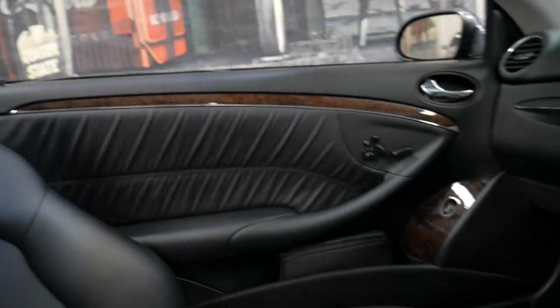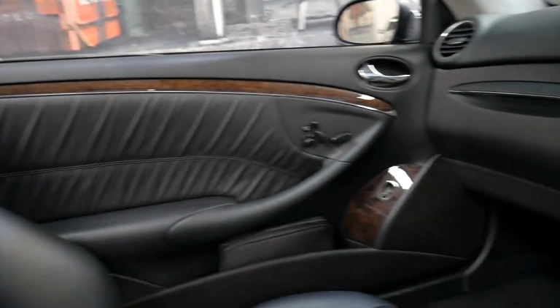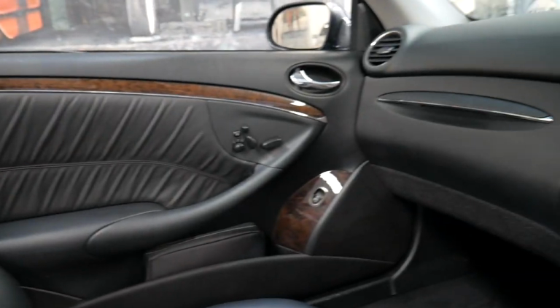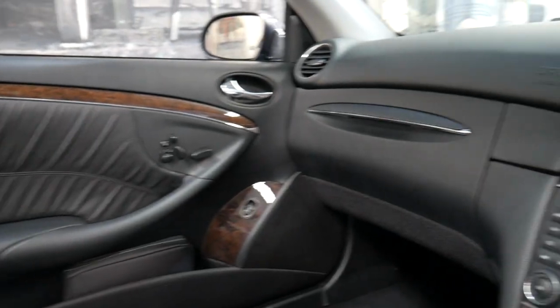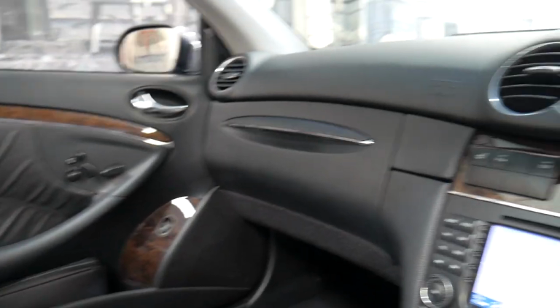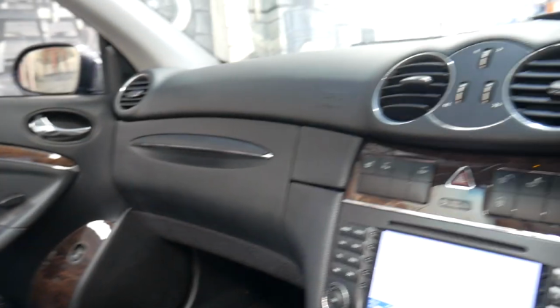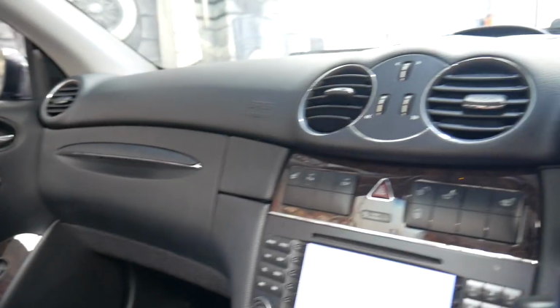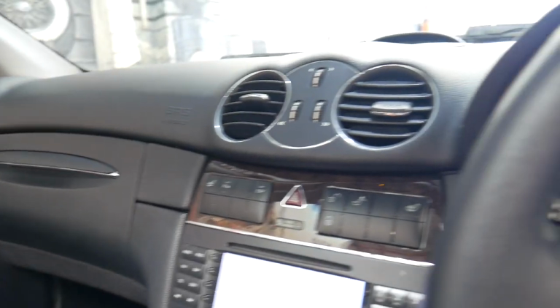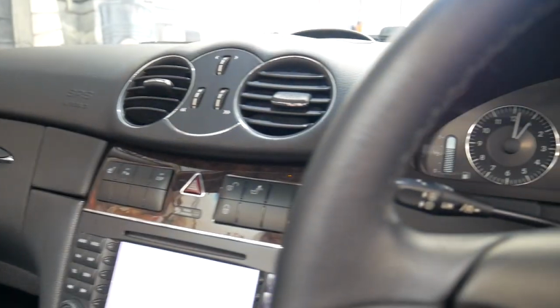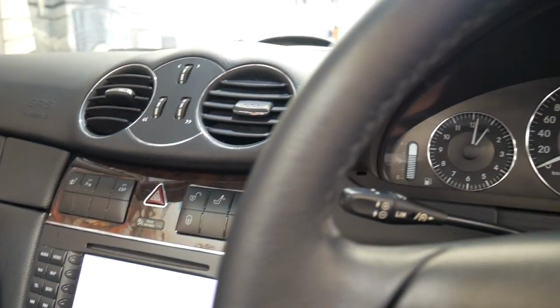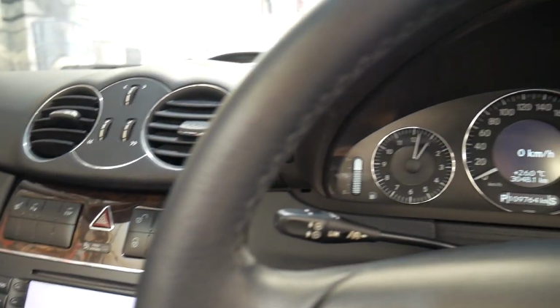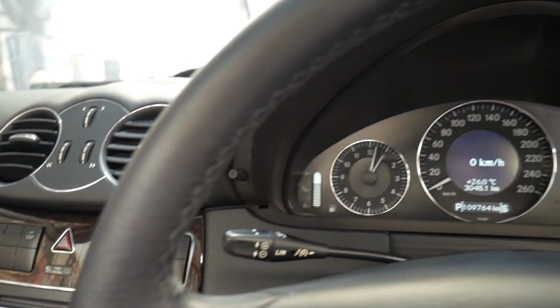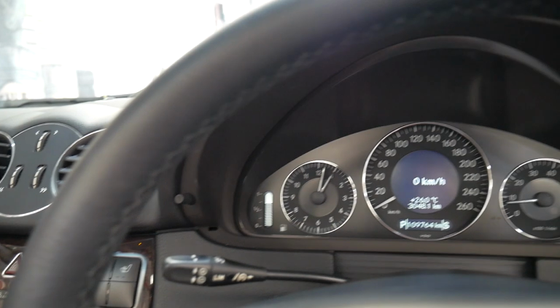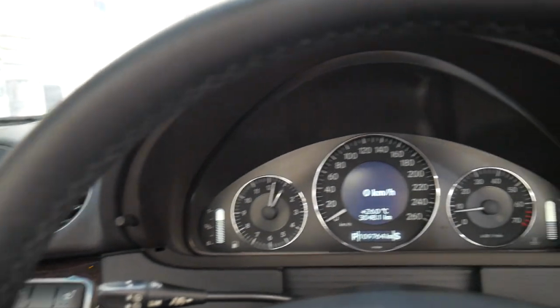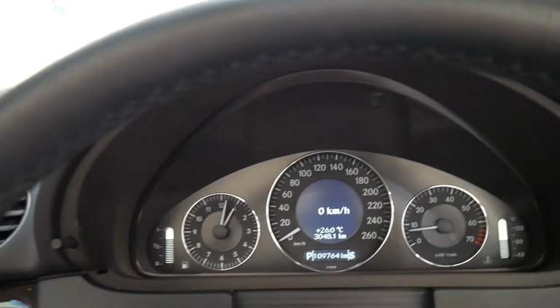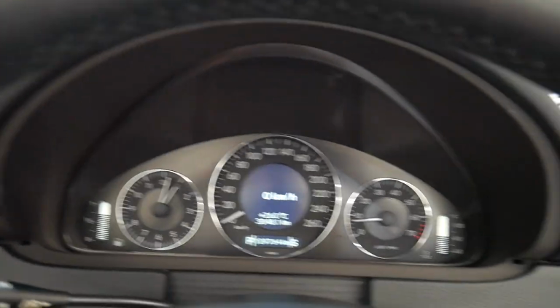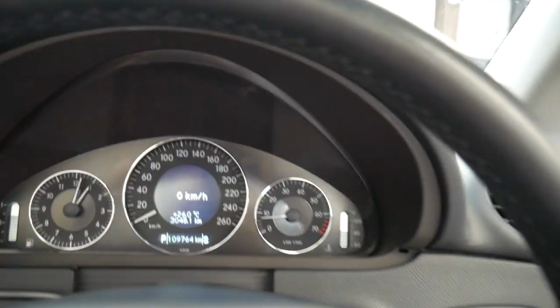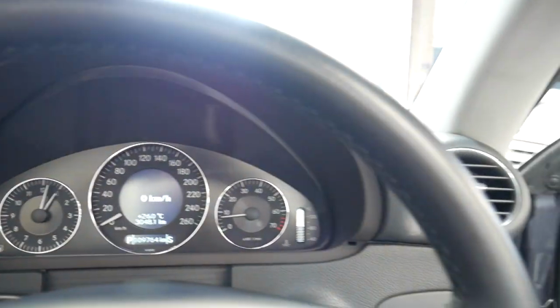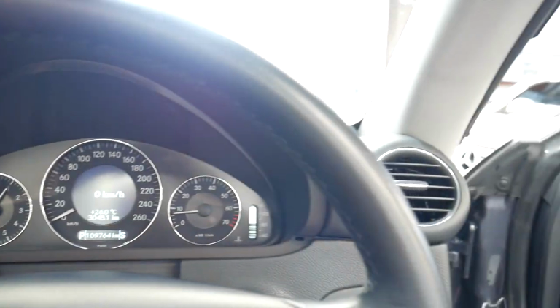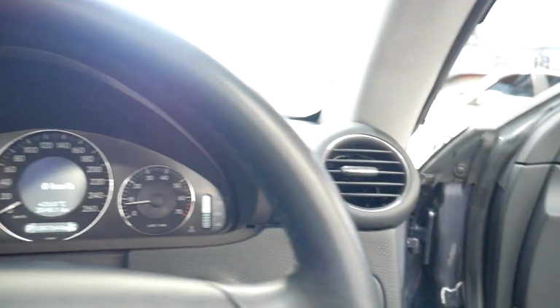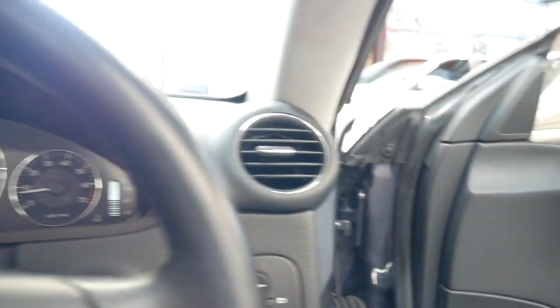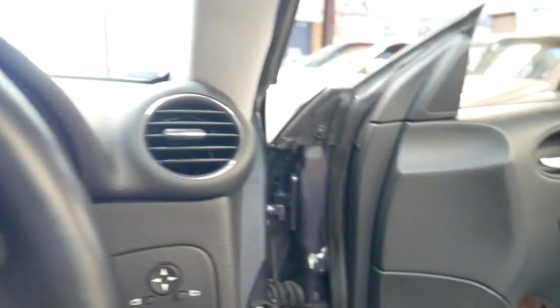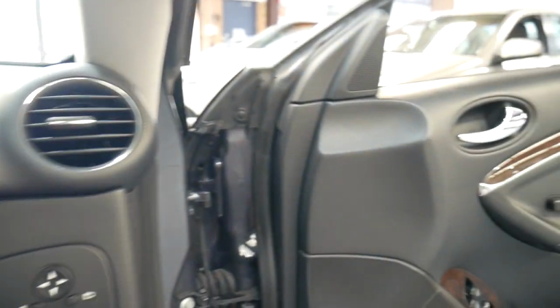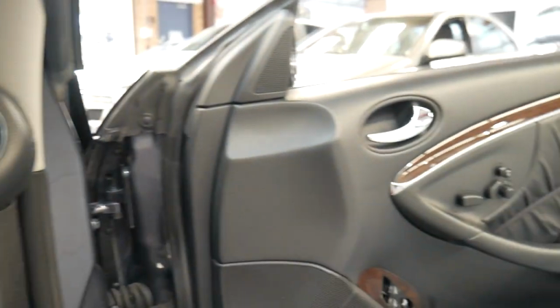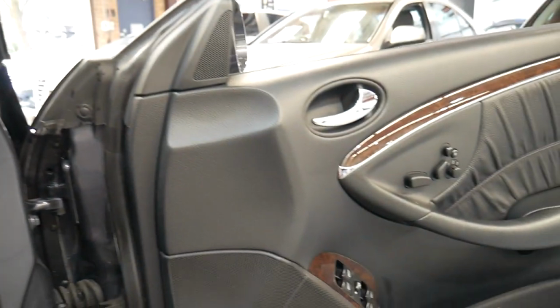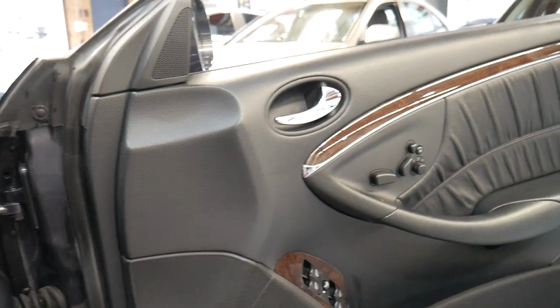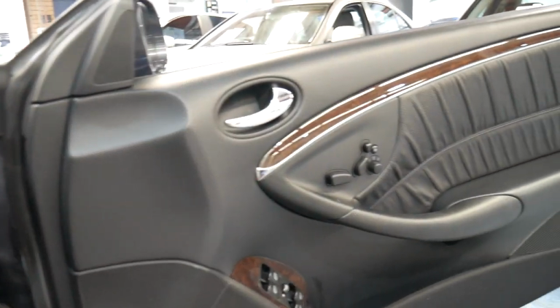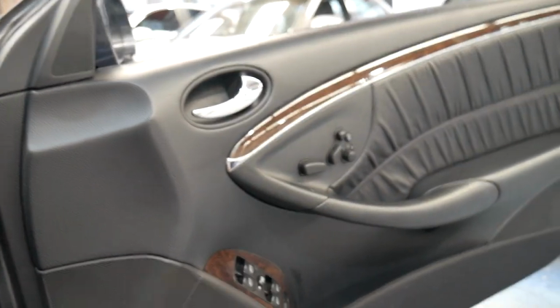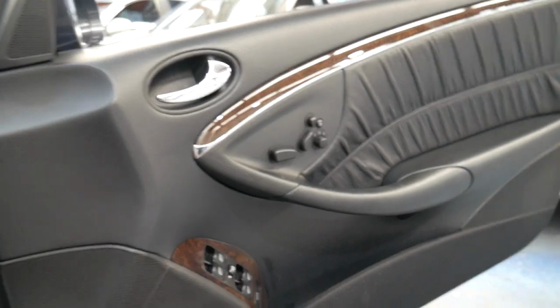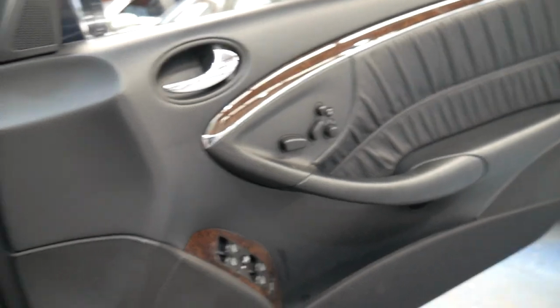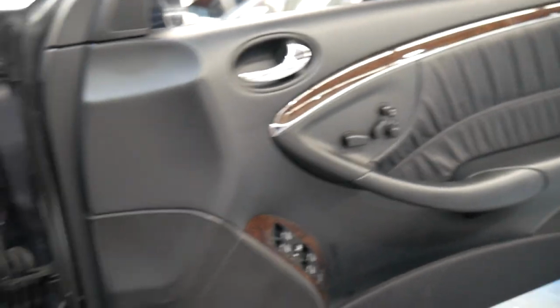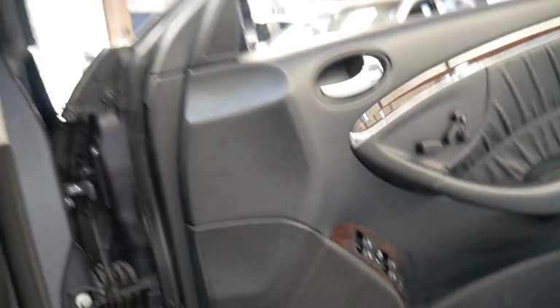It's got all the books and manuals, logbook. The car starts and drives beautifully. It's a very nice colour combination, this grey with the black interior.